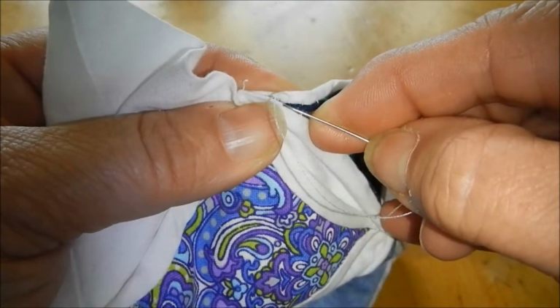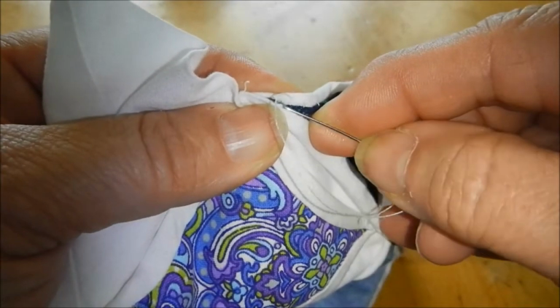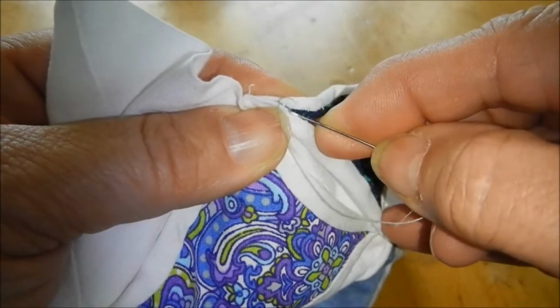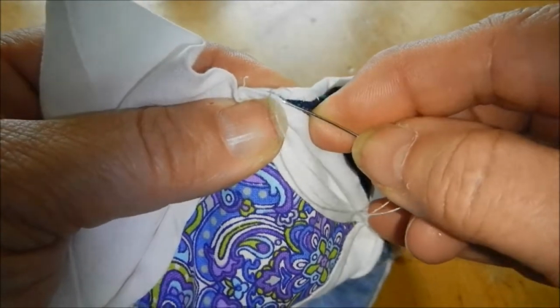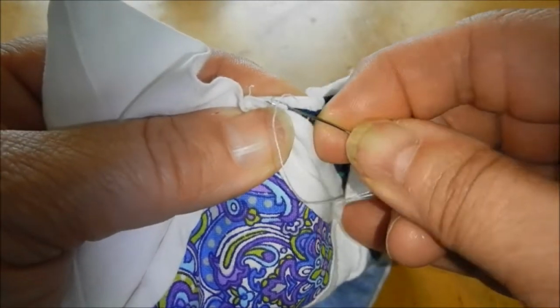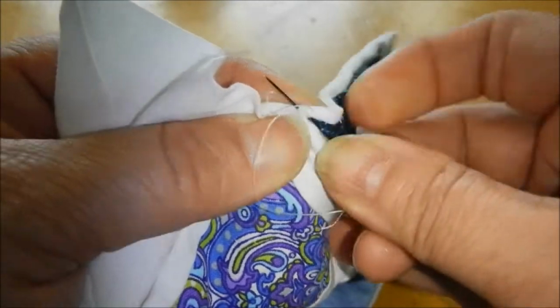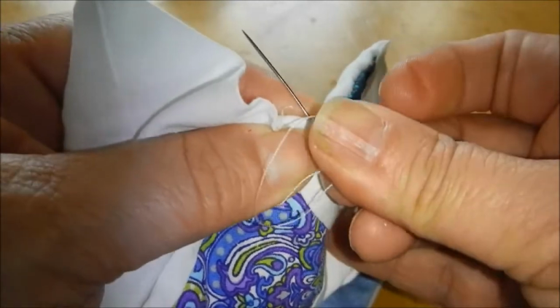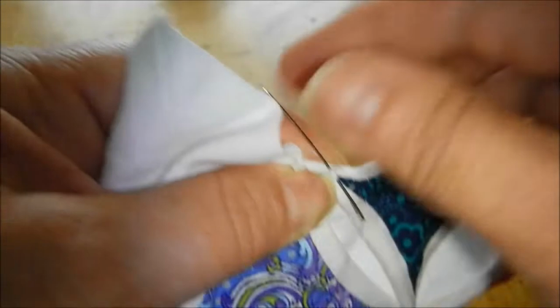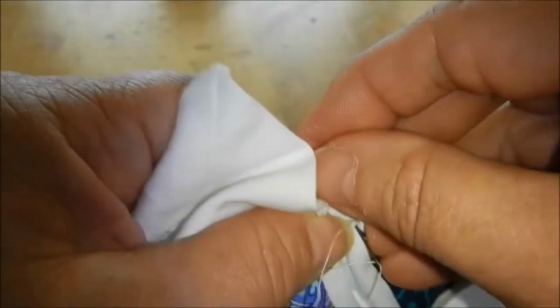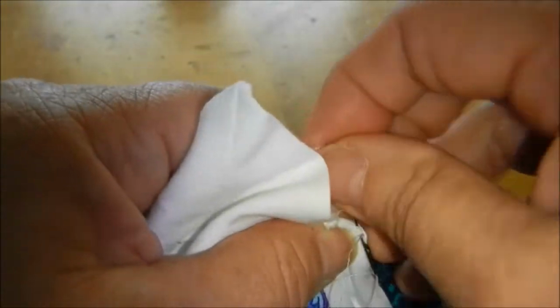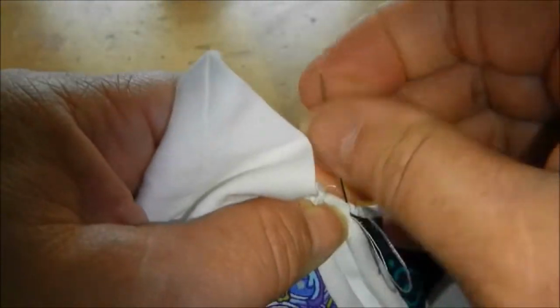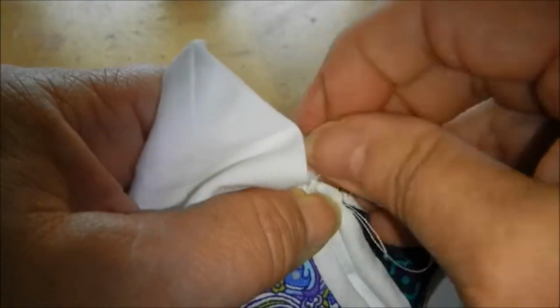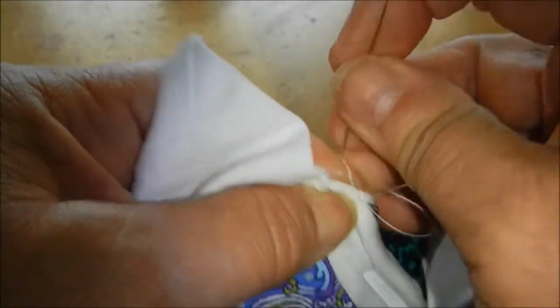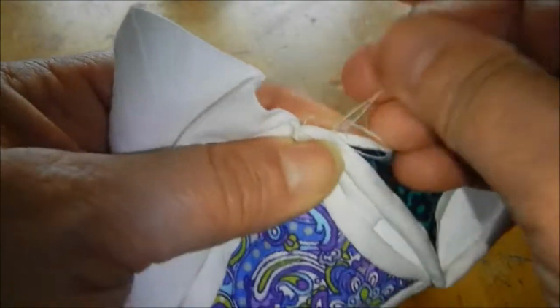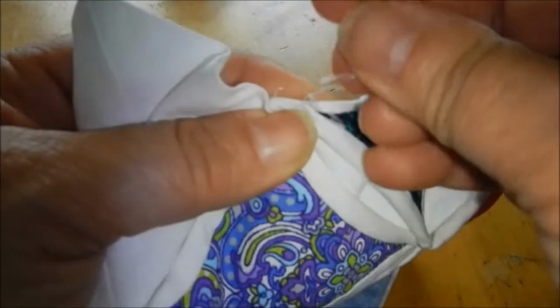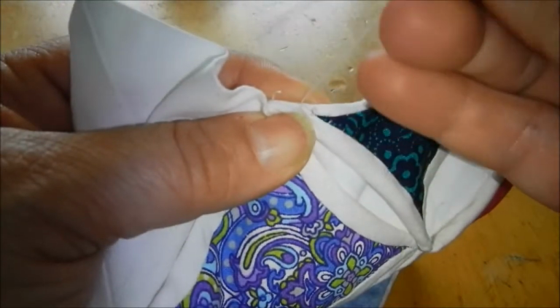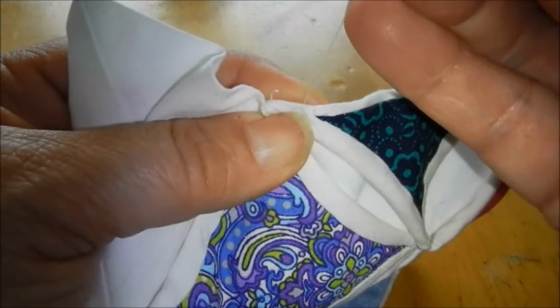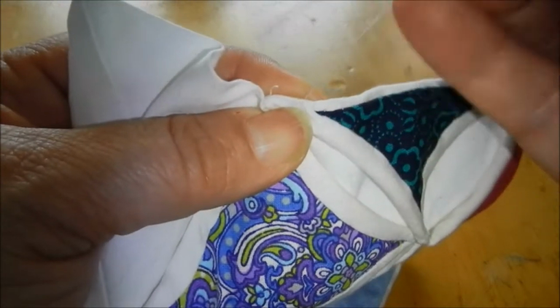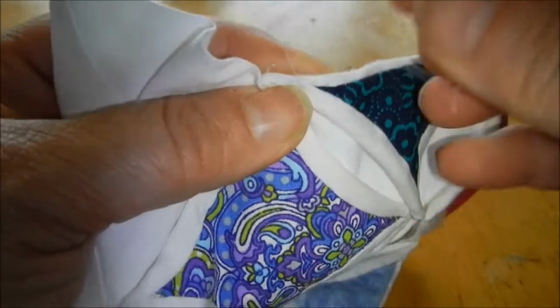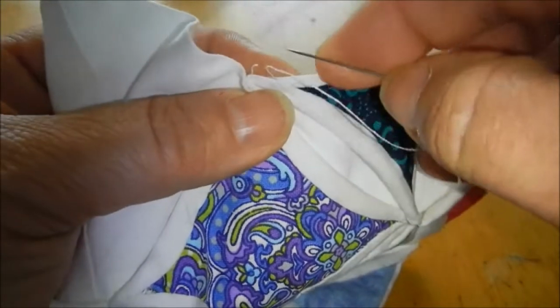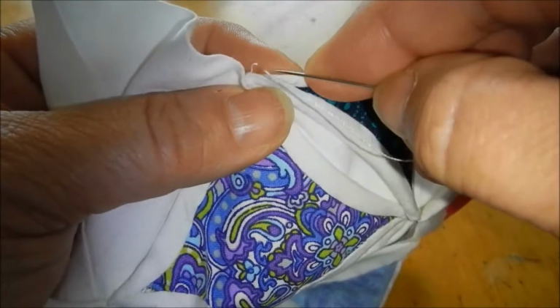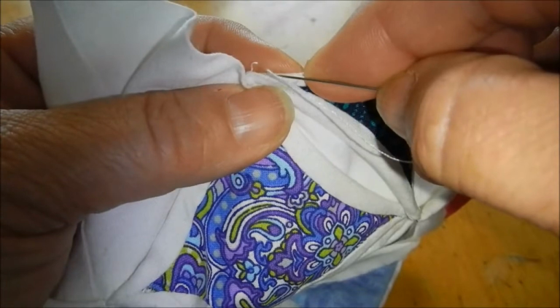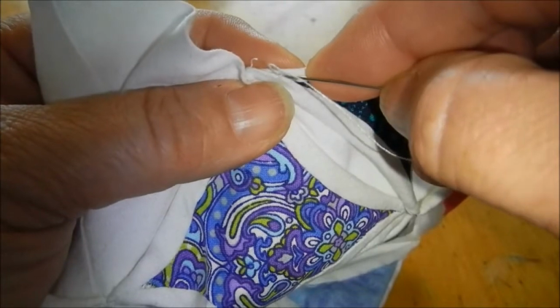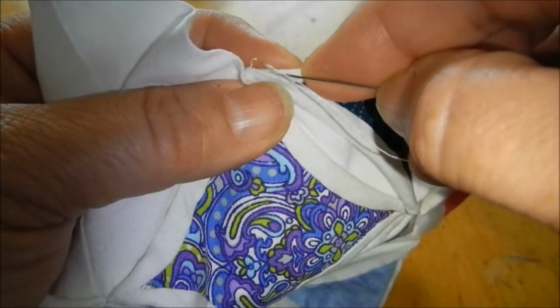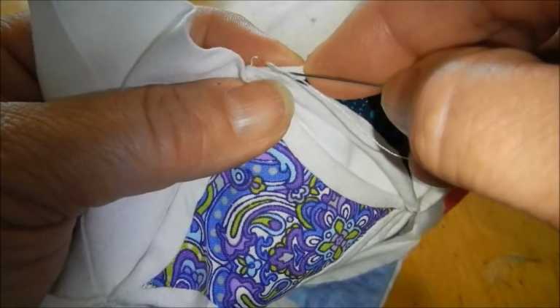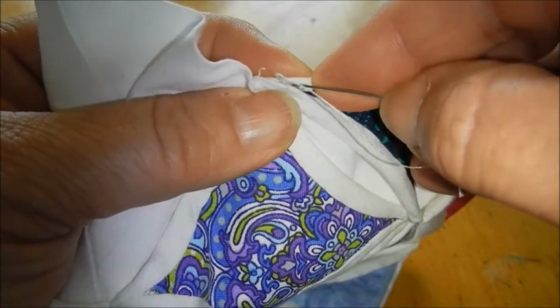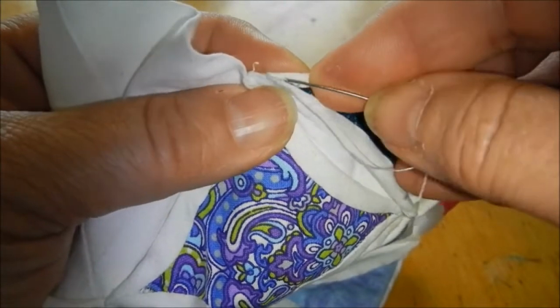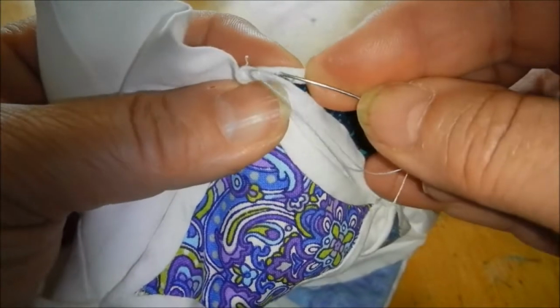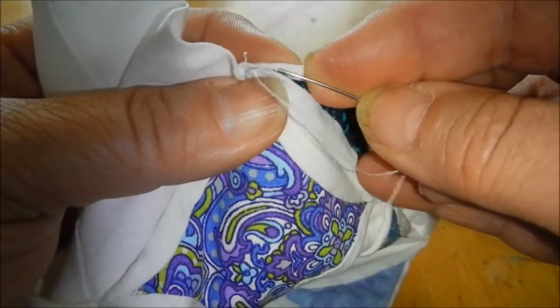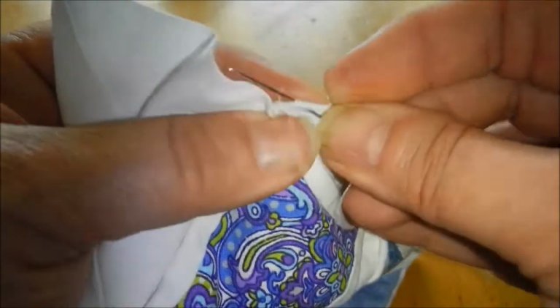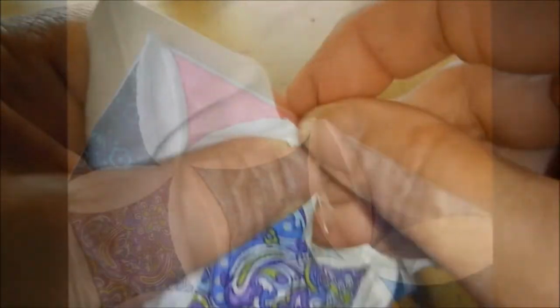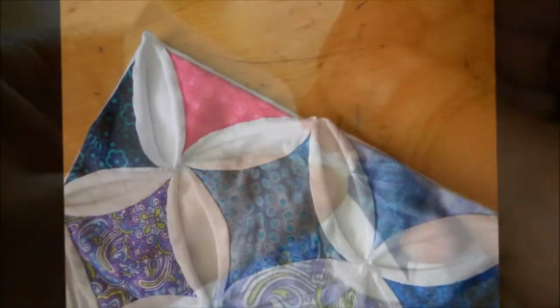This is where you want to take a few small stitches. I know I always say that you can take big stitches when you're blind stitching, but here you want to make little ones just because you don't want those little edges coming out again.